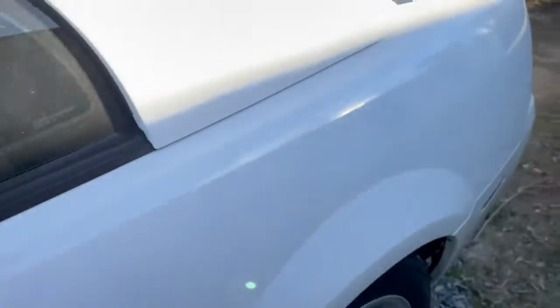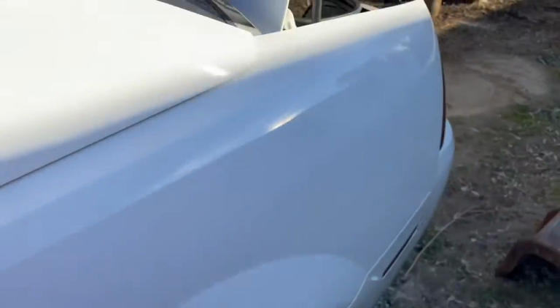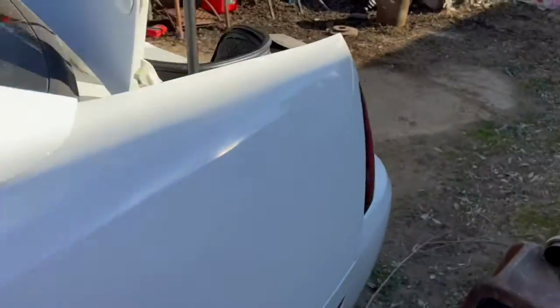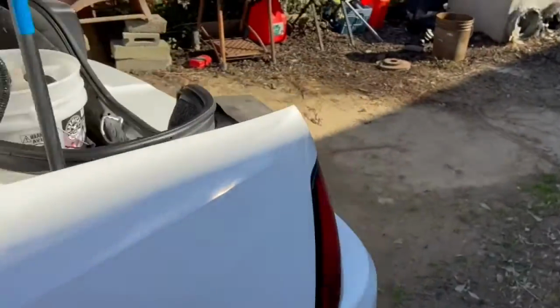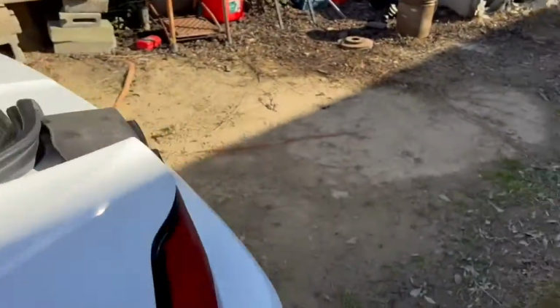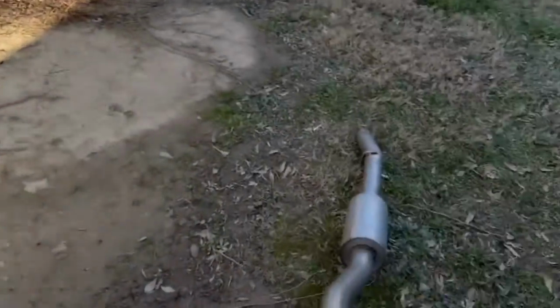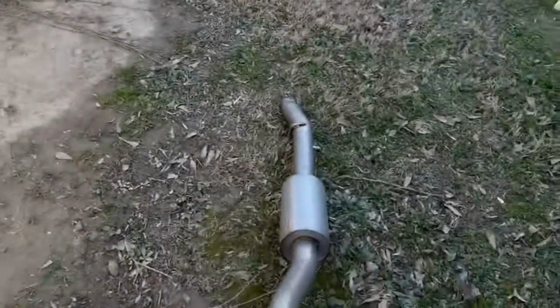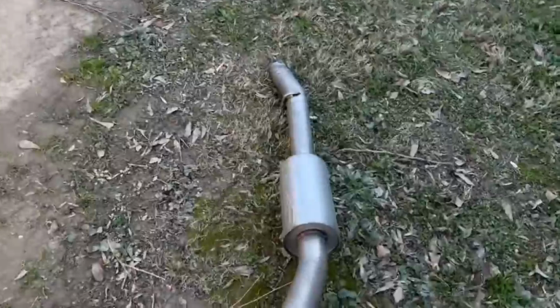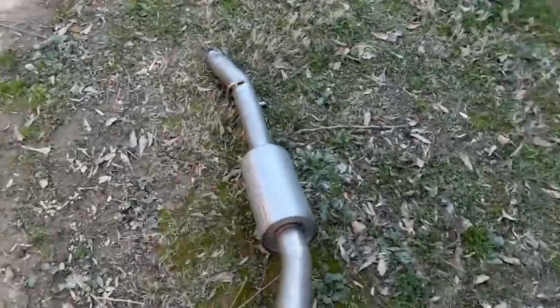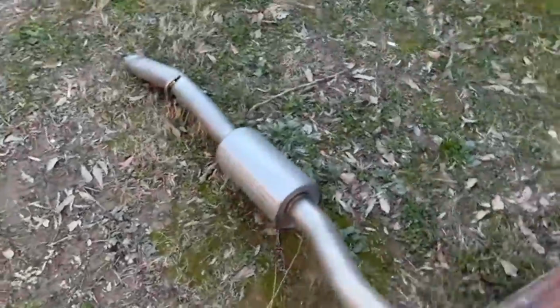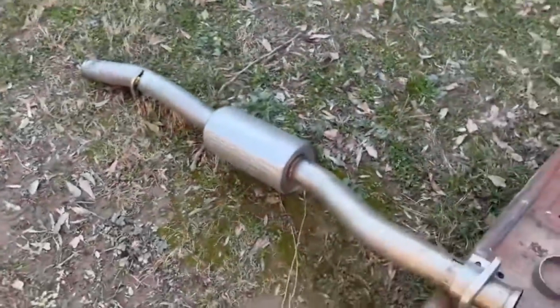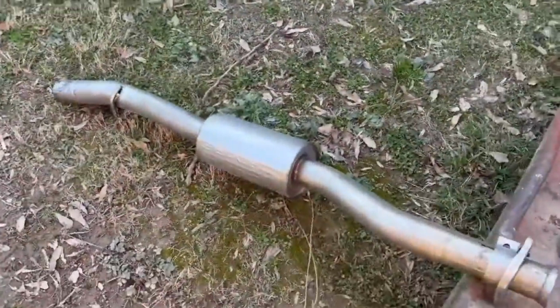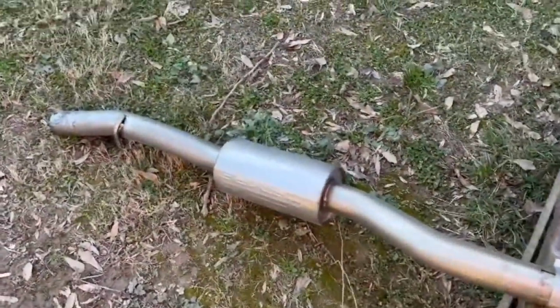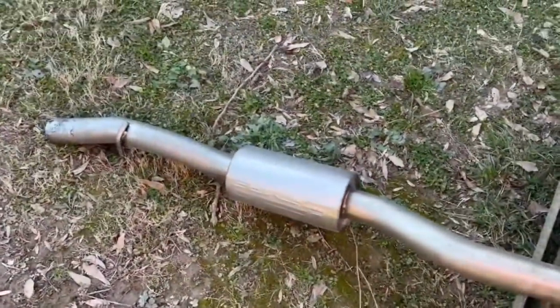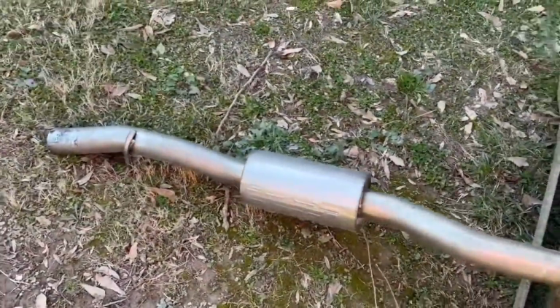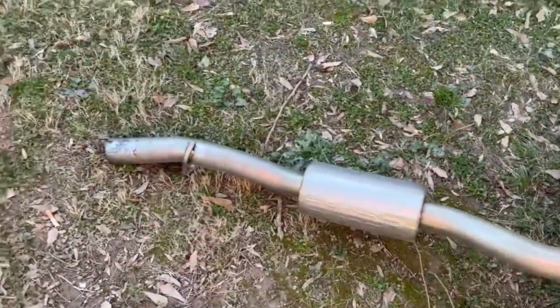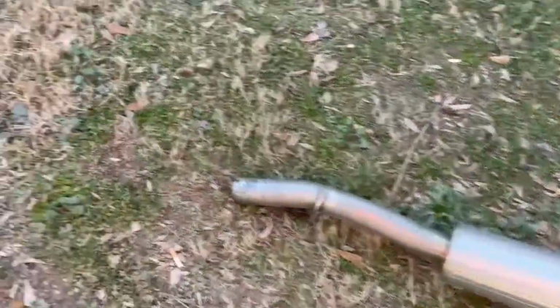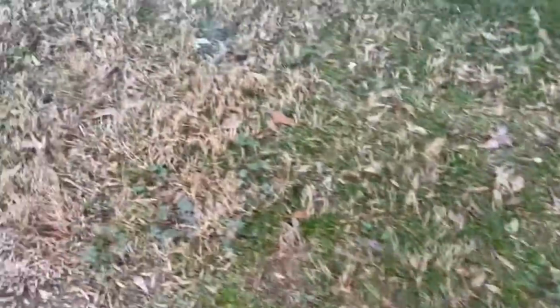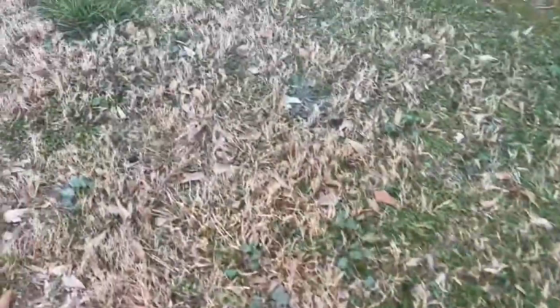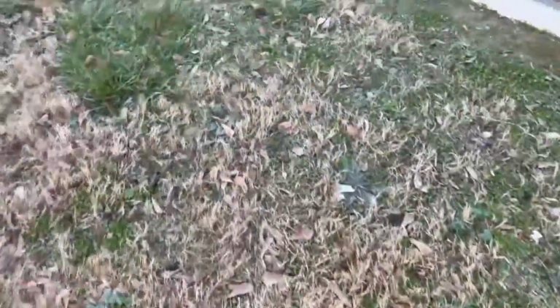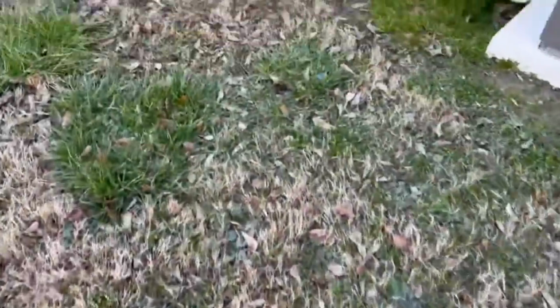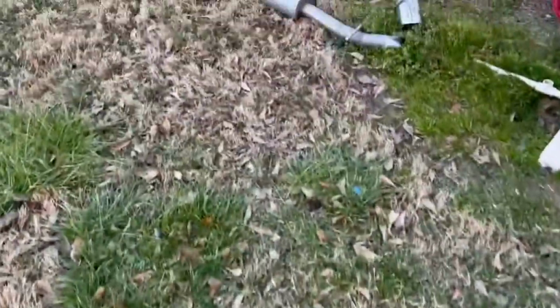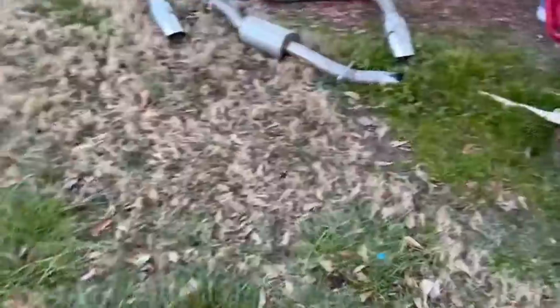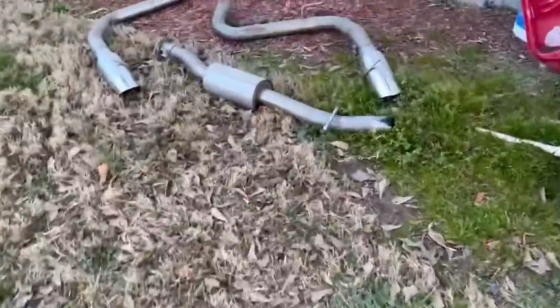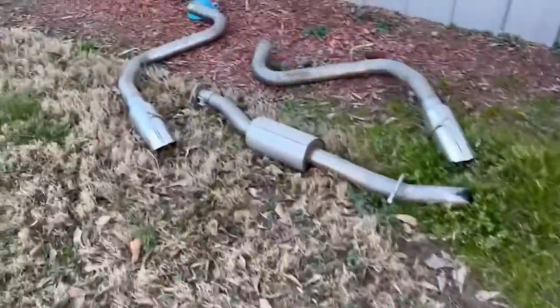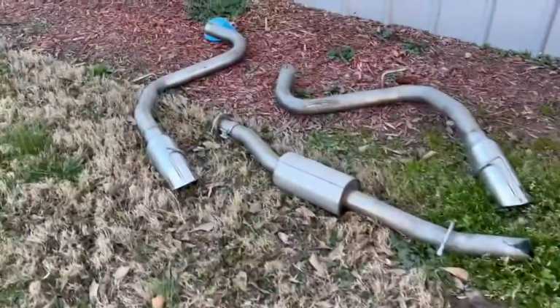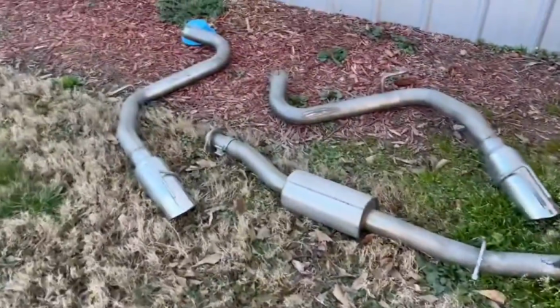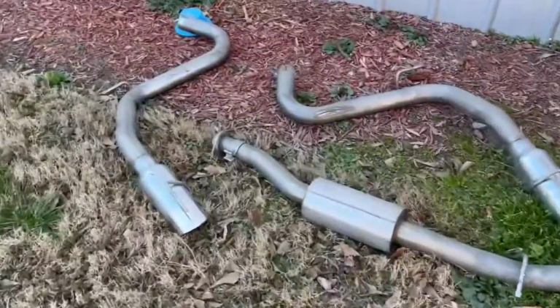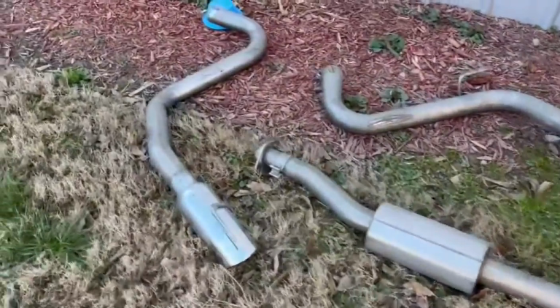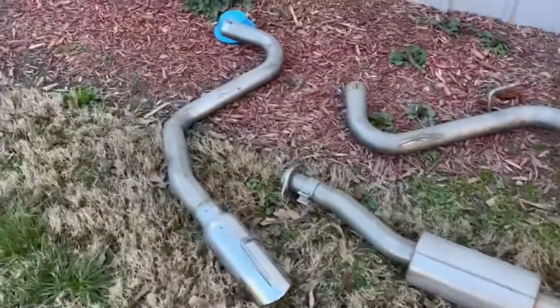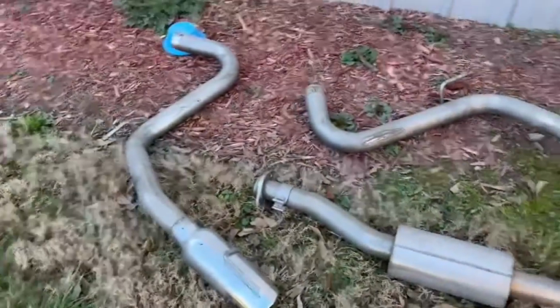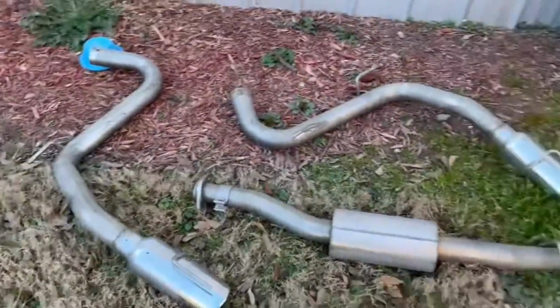Anyway, if any of y'all want a Borla Stinger exhaust, I have them for sale right here — $500, best offer.